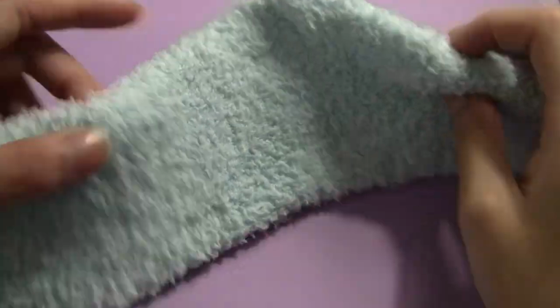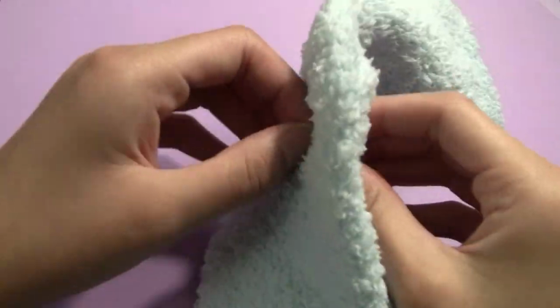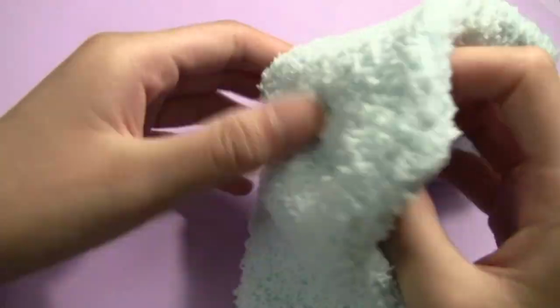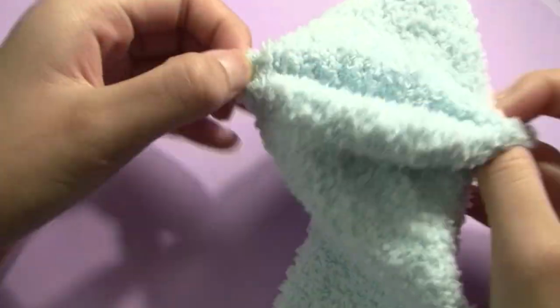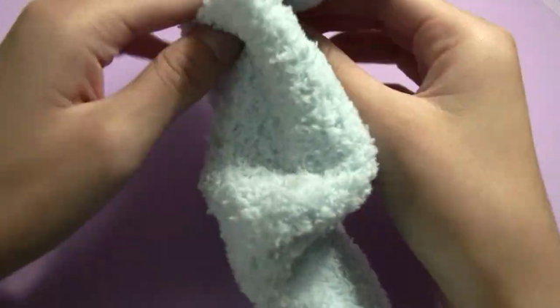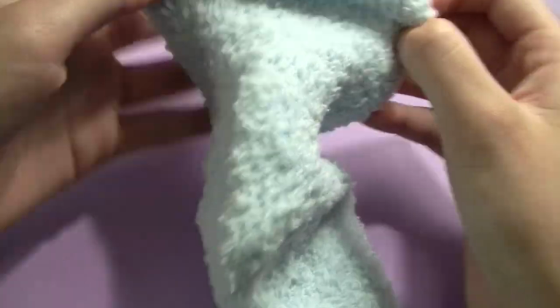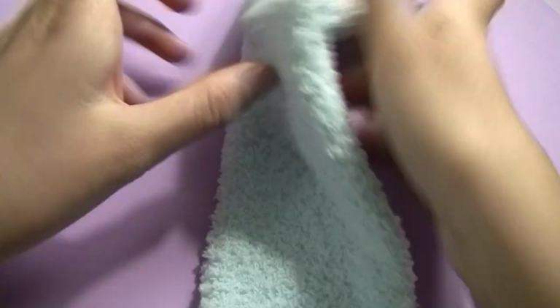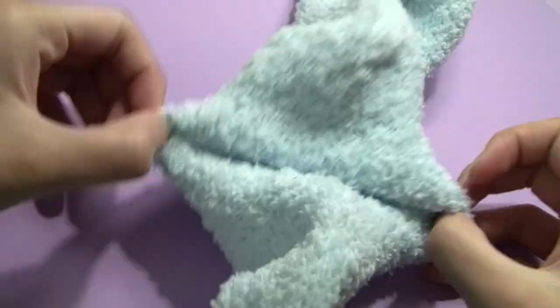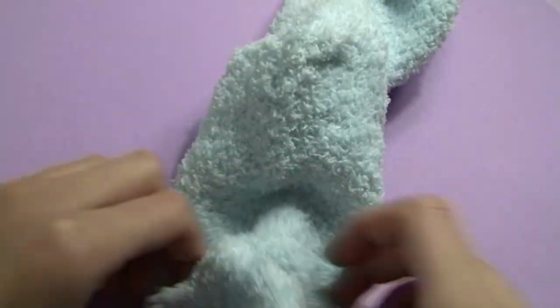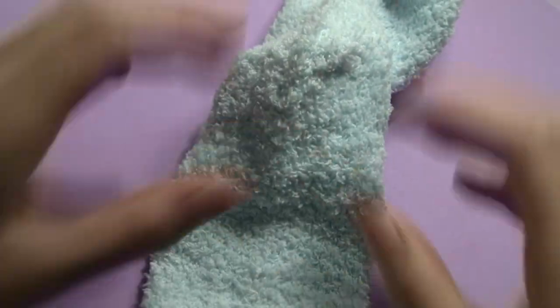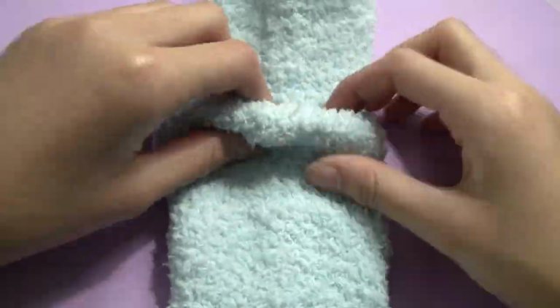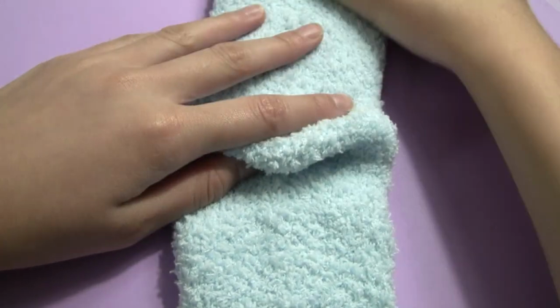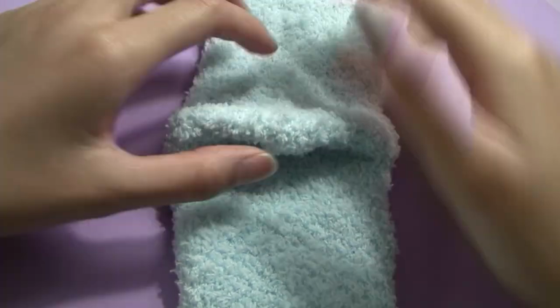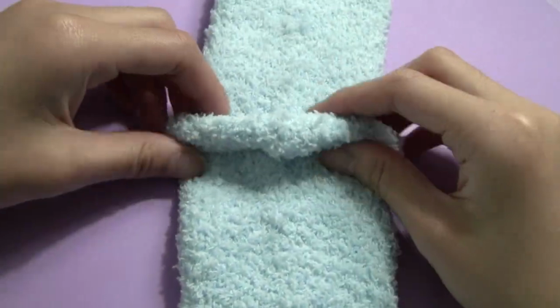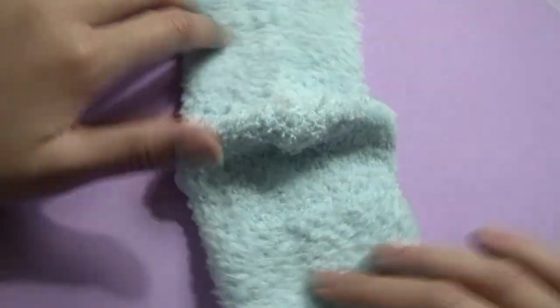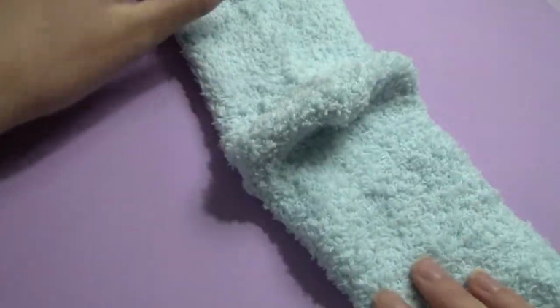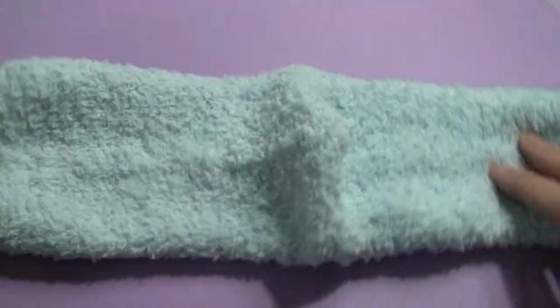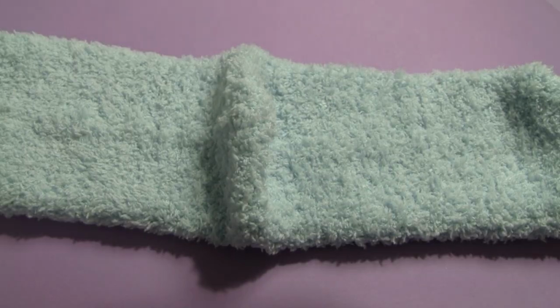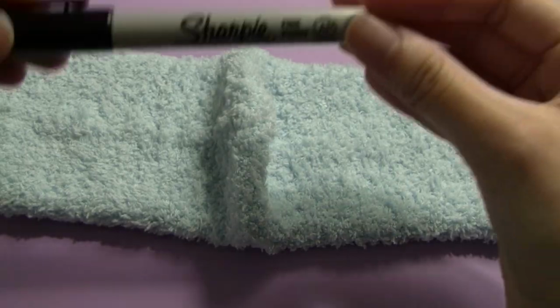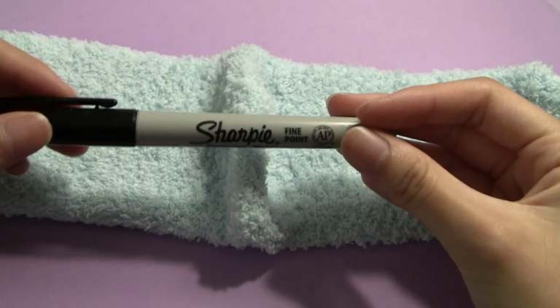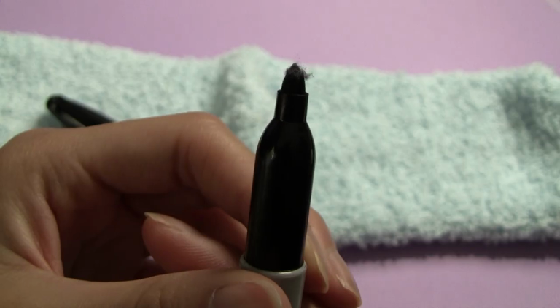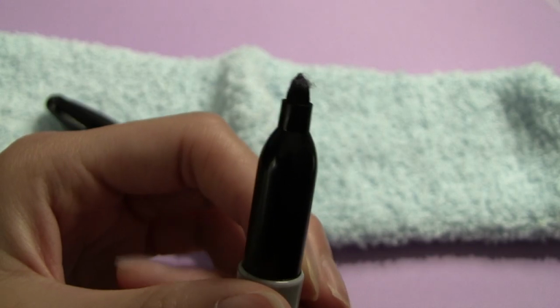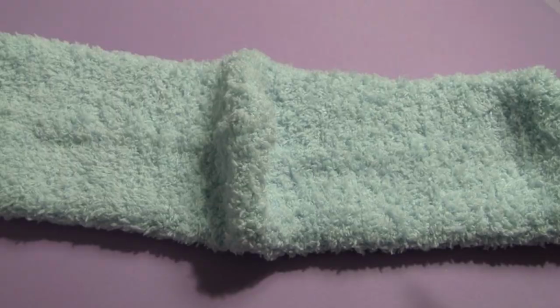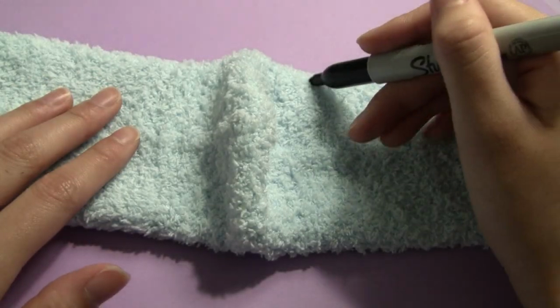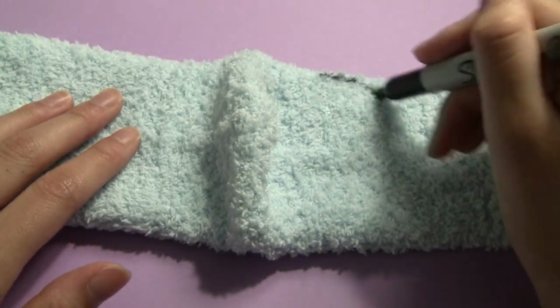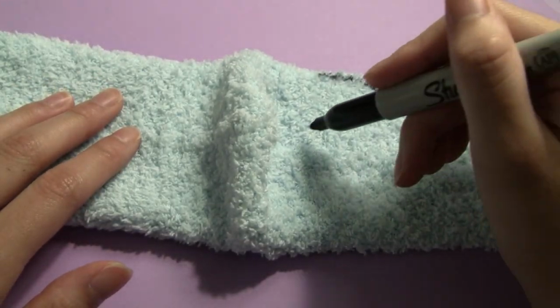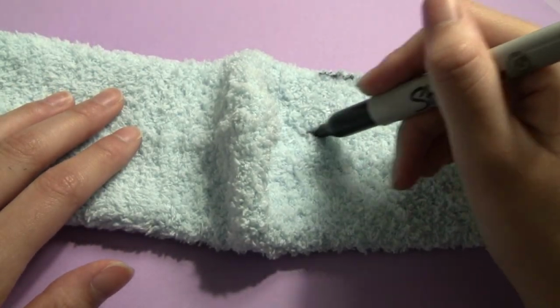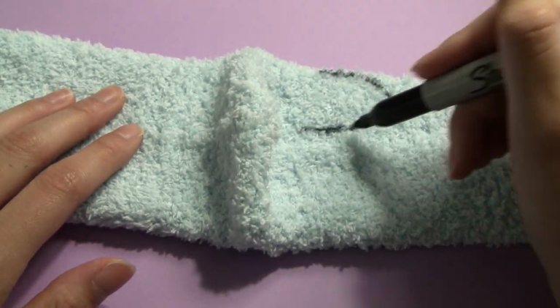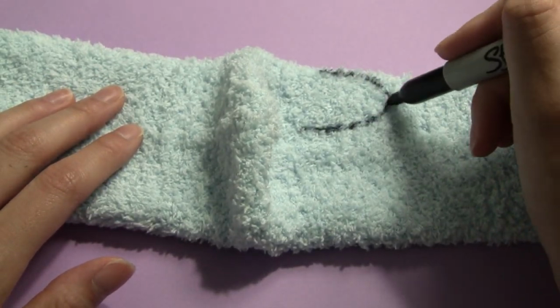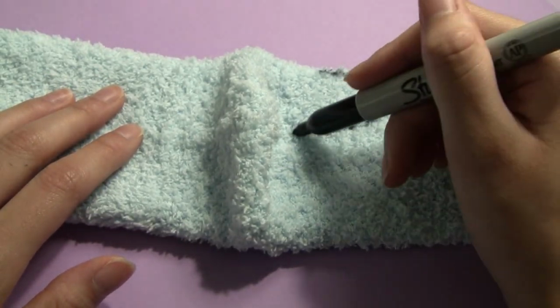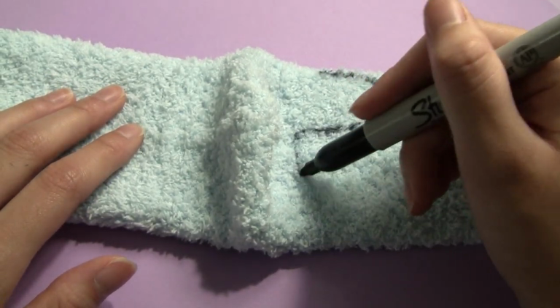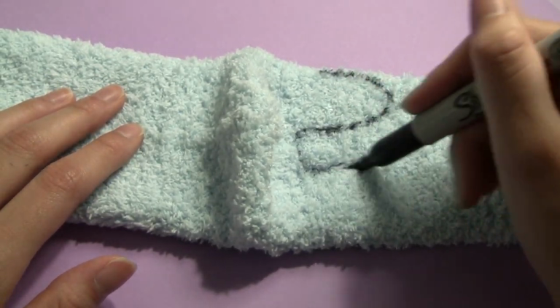The first thing you're going to want to do is turn the socks so that the heel is facing upwards. Using a marker — I'm using this Sharpie — draw two legs on either side of the heel, with the front one slightly longer than the back ones.